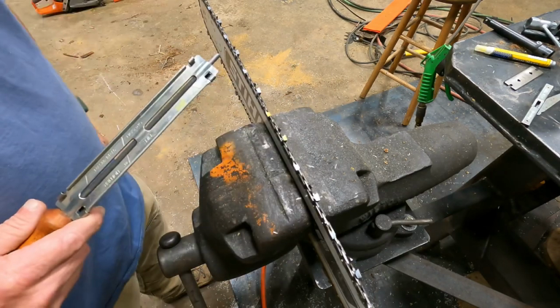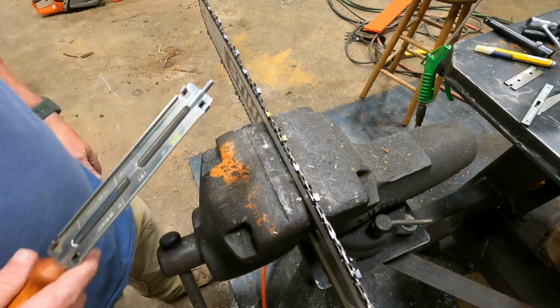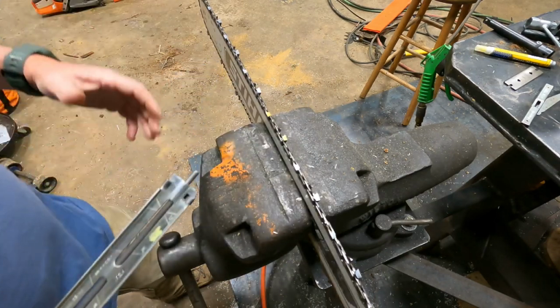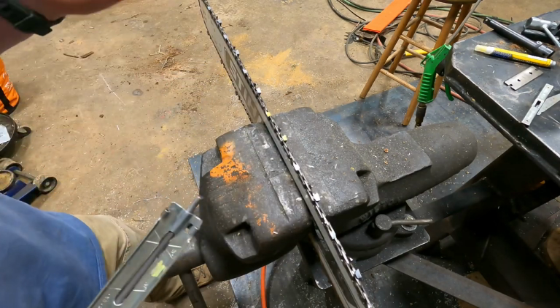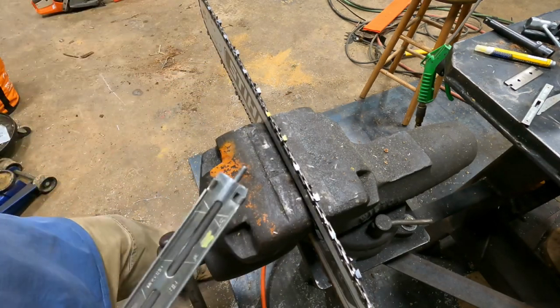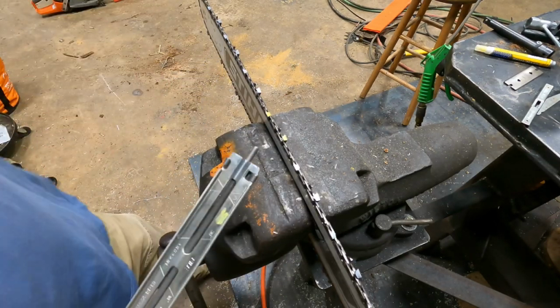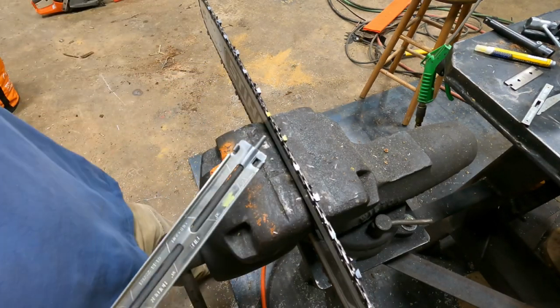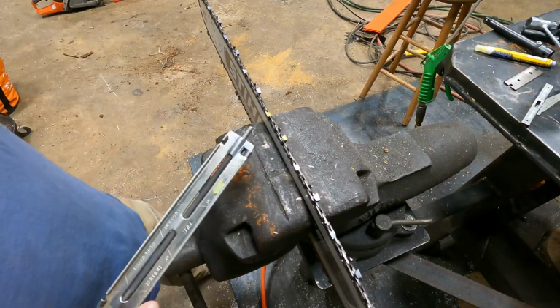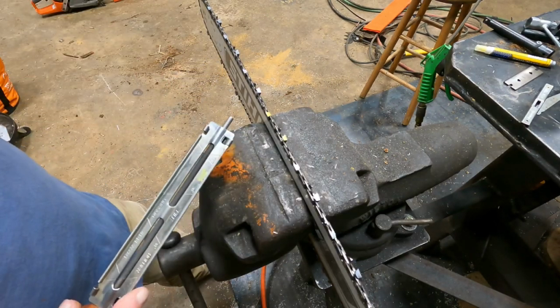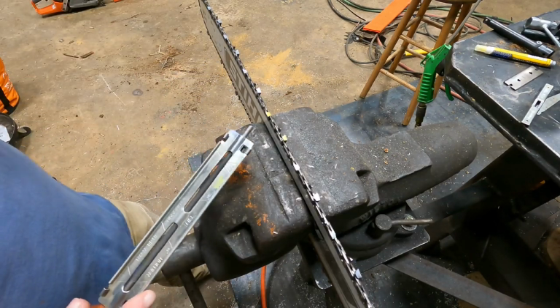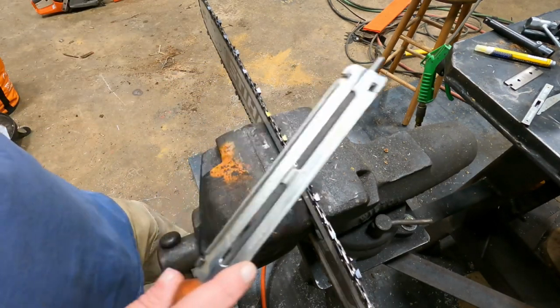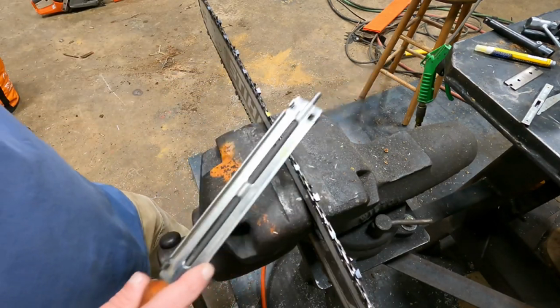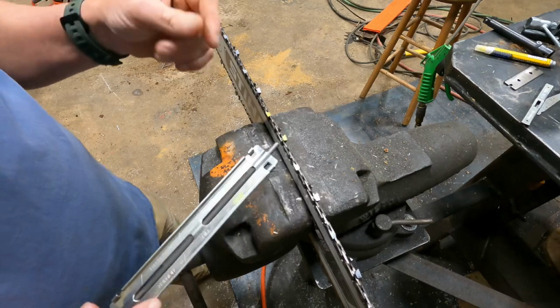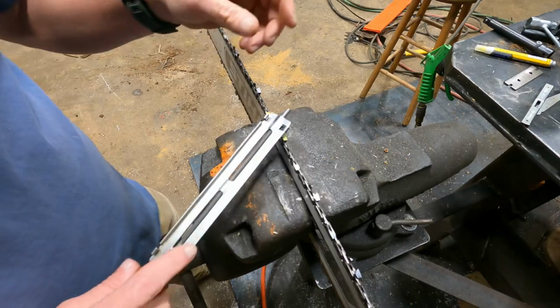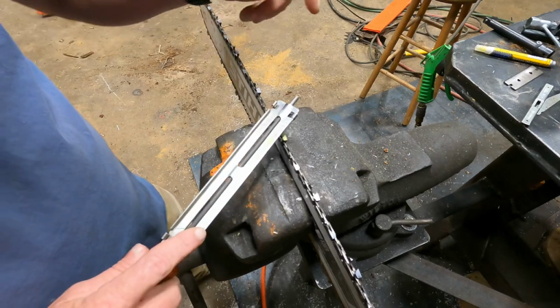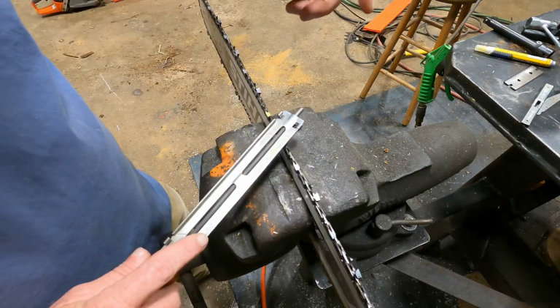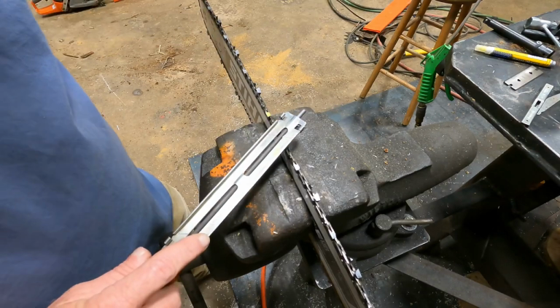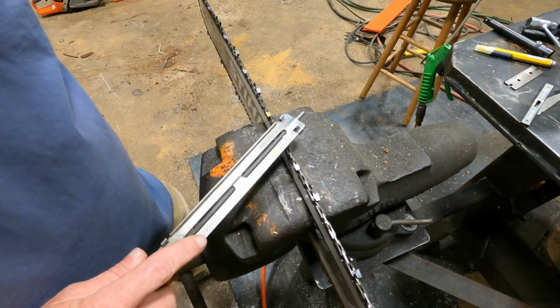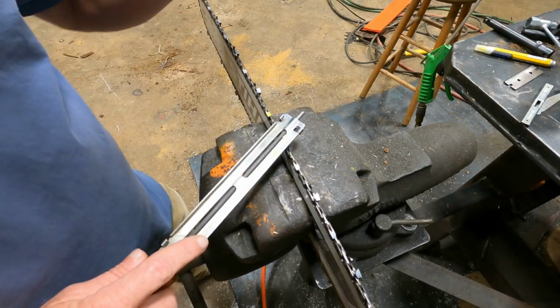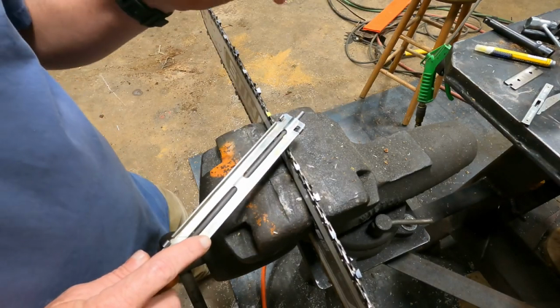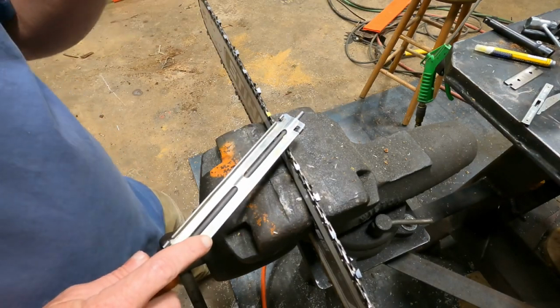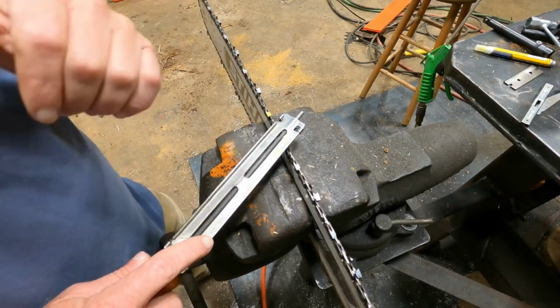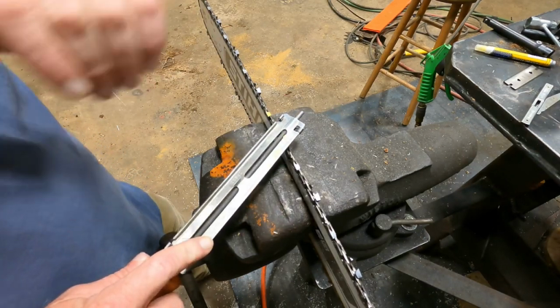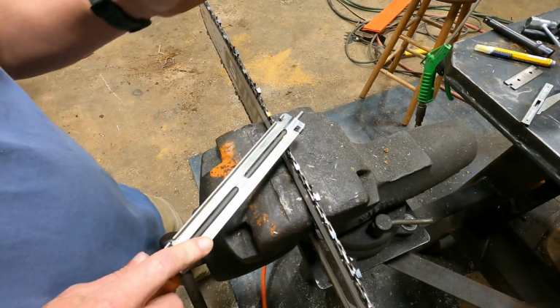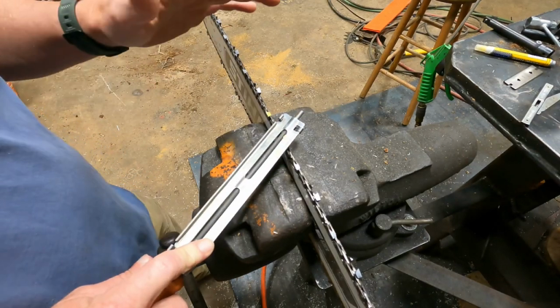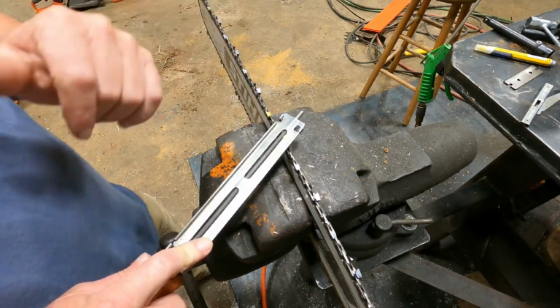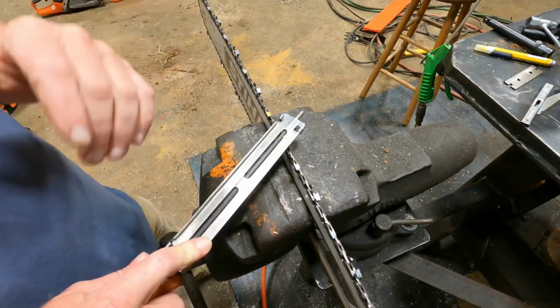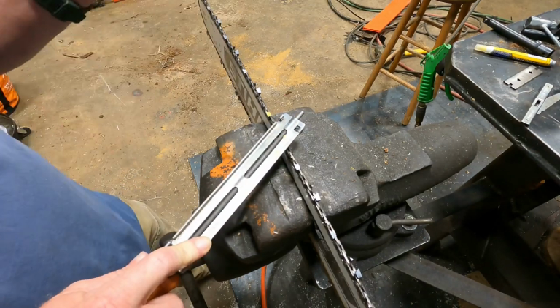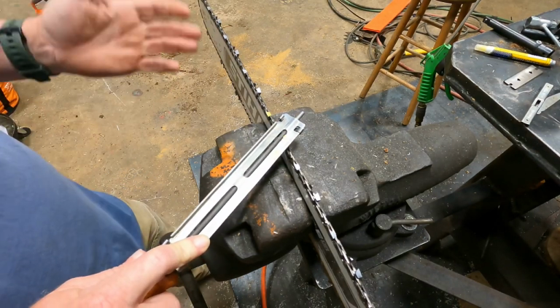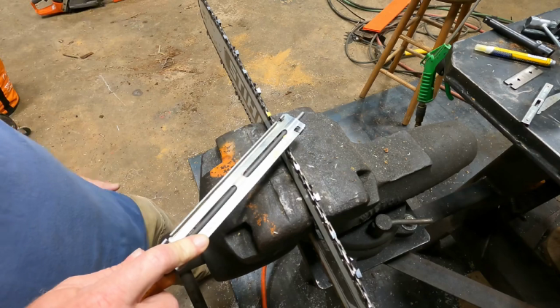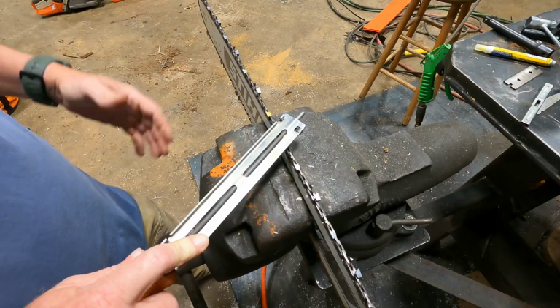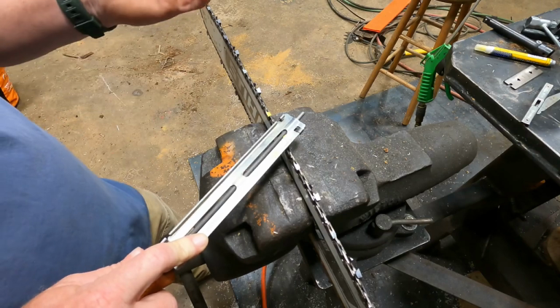I'm going to do what I call the tailor sharpening on this chain, and this is going to cover everything. I'm going to walk you through it.